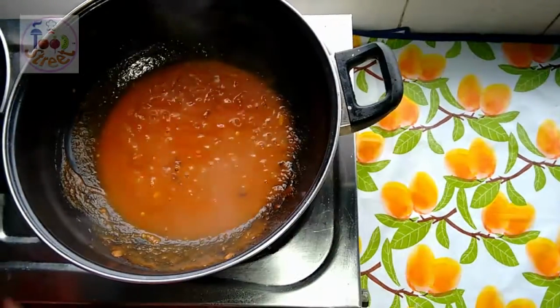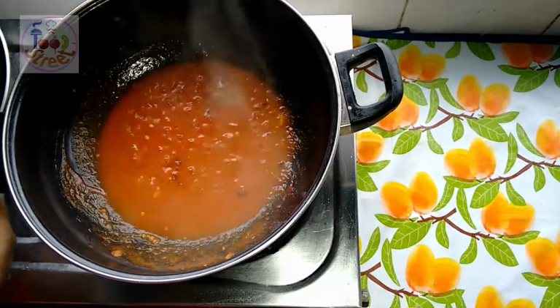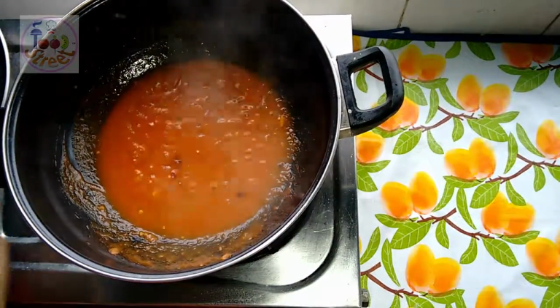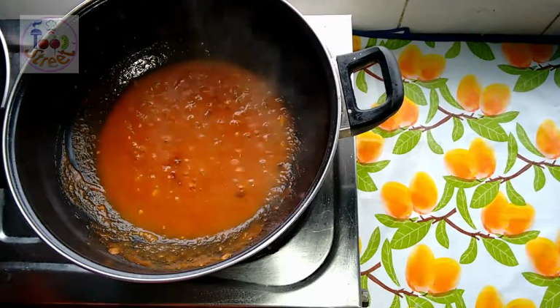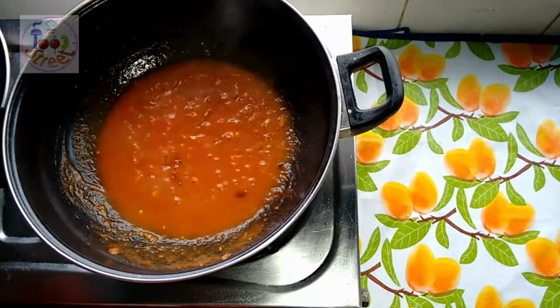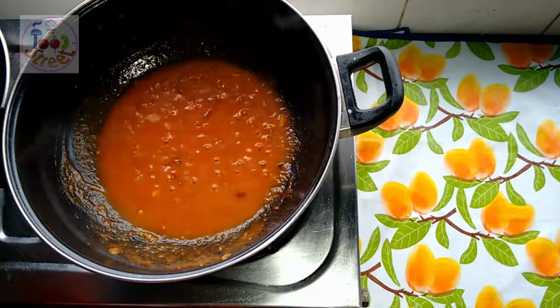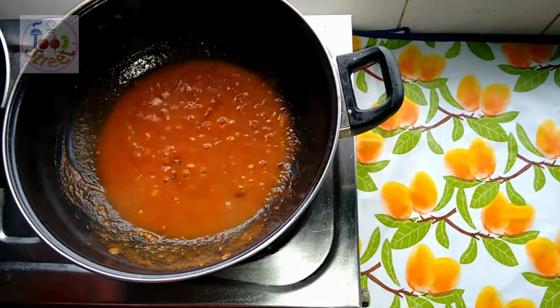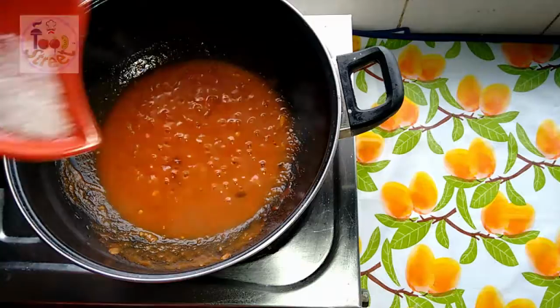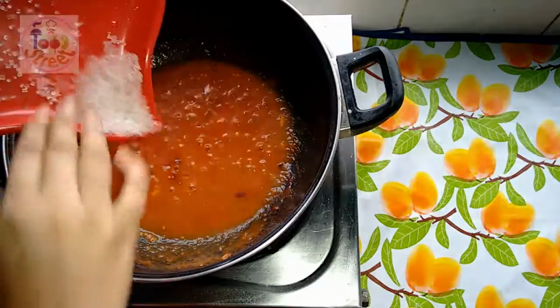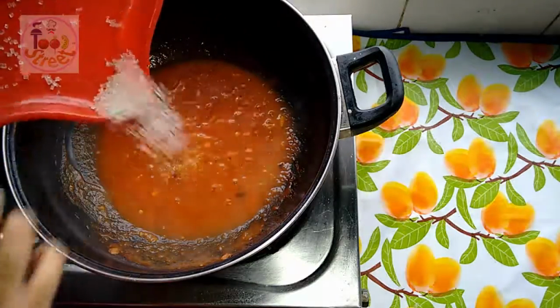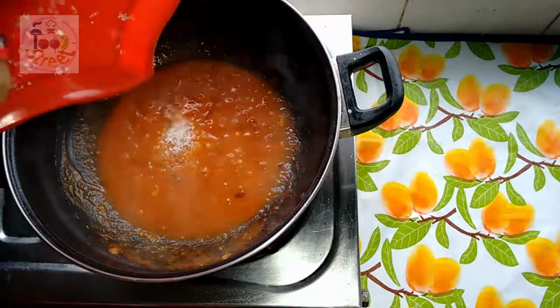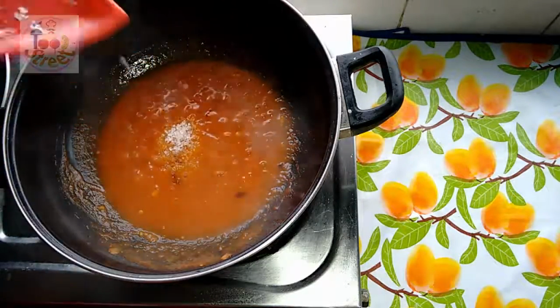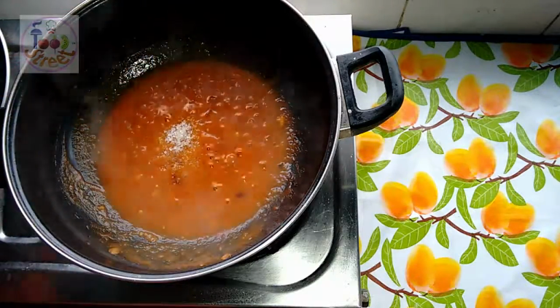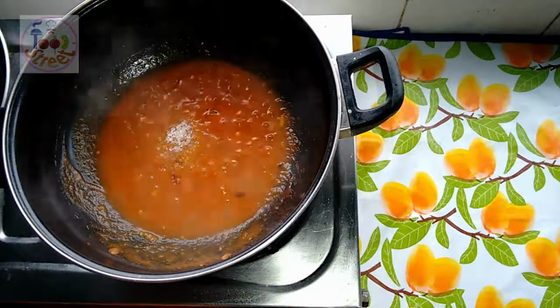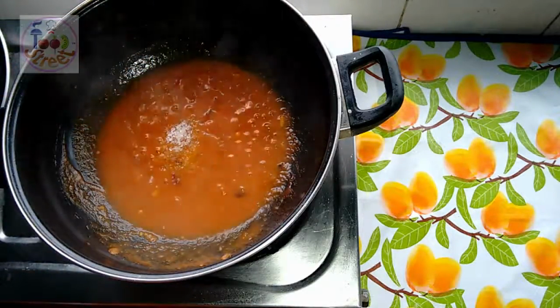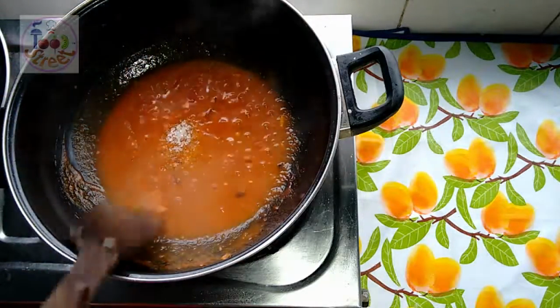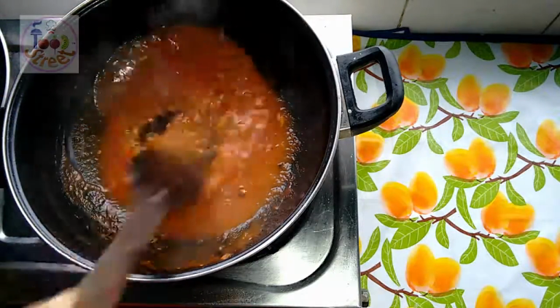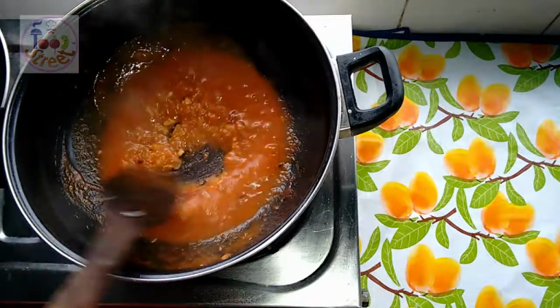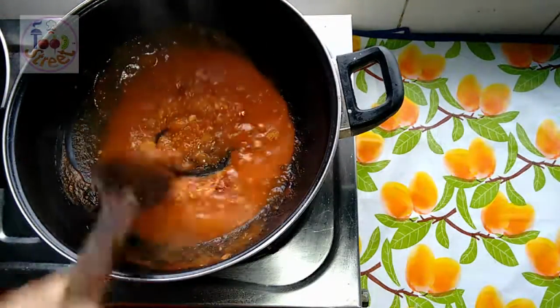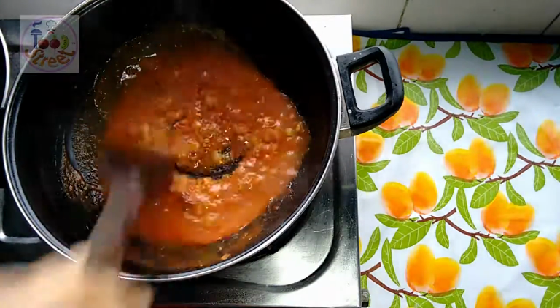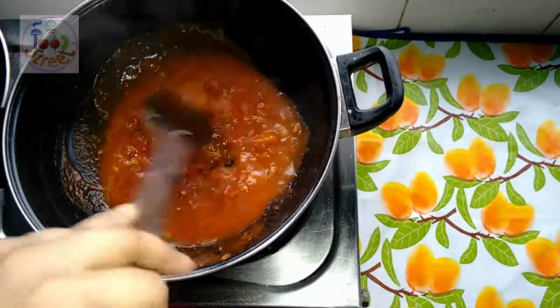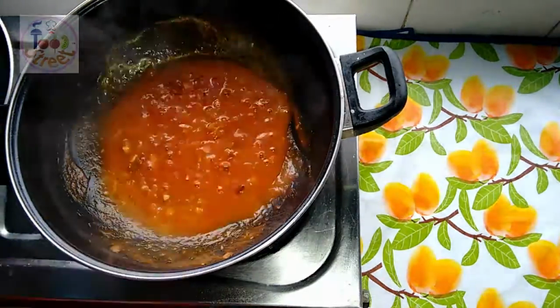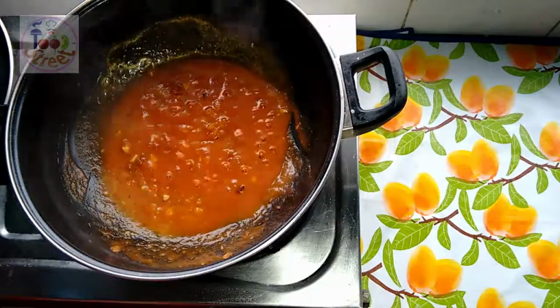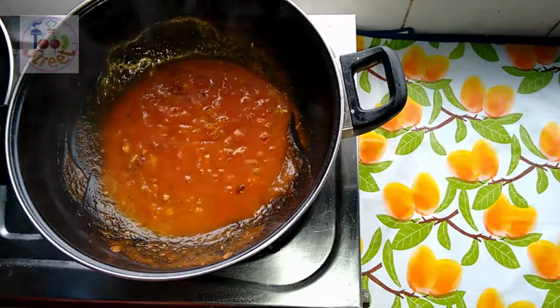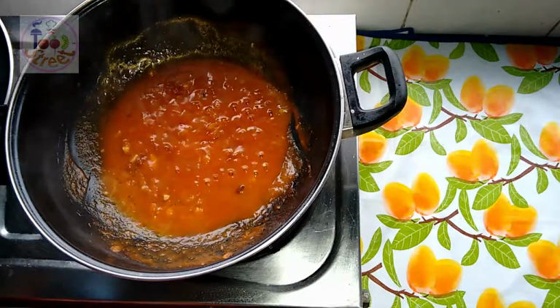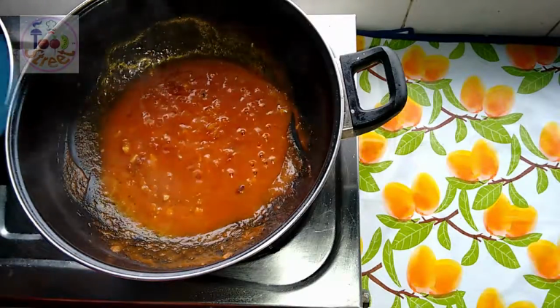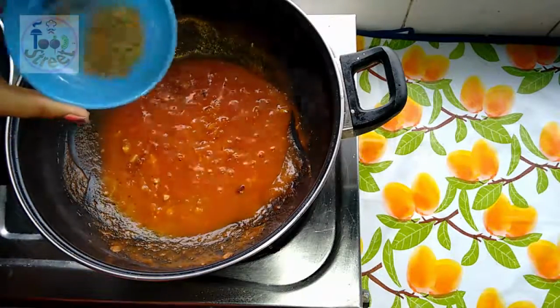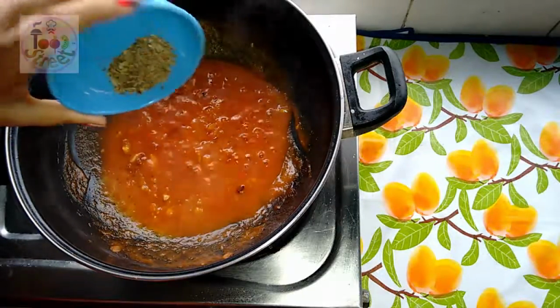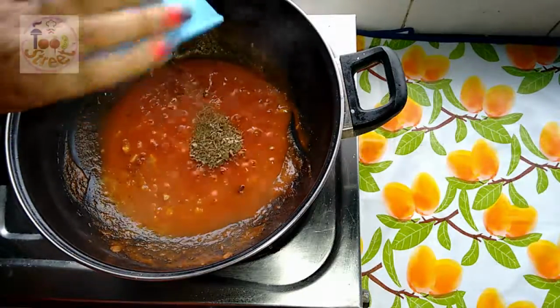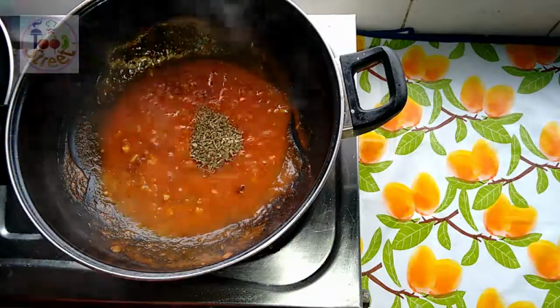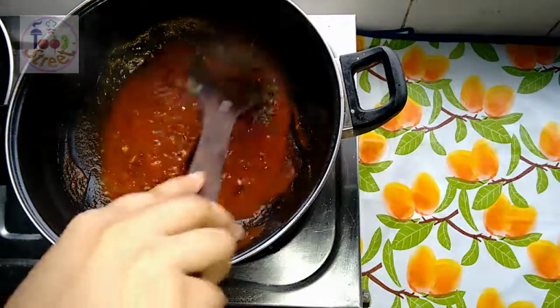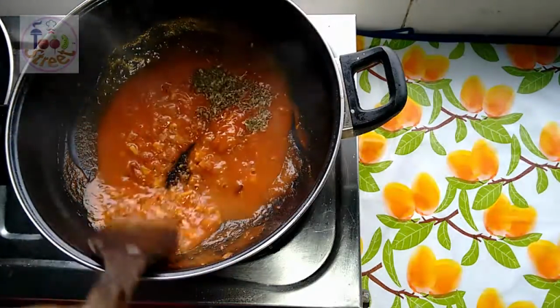It's been 2 minutes on low to medium flame. Now add the sugar and mix until the sugar dissolves. The sugar has dissolved. Now I am adding the Italian herbs. Mix them well.